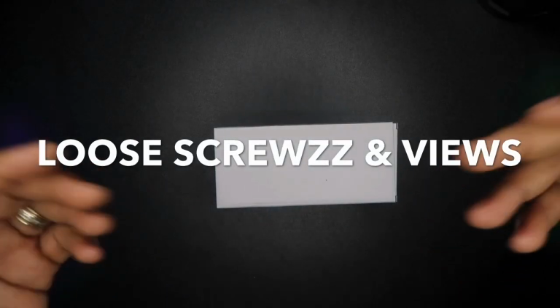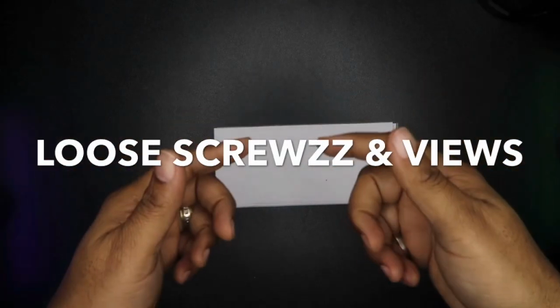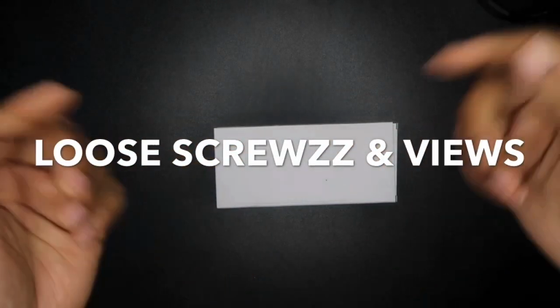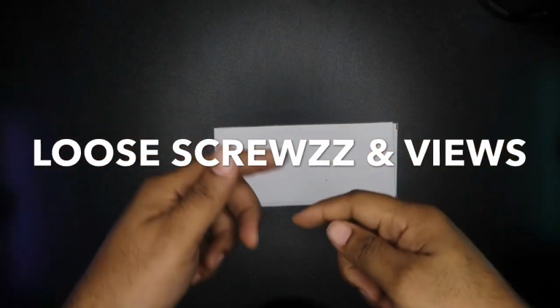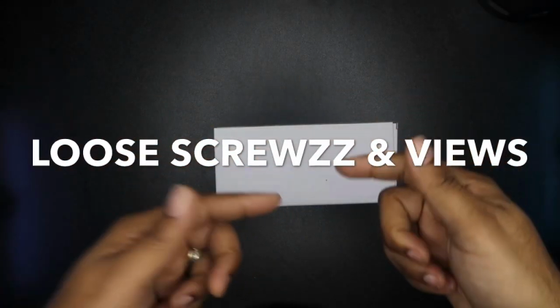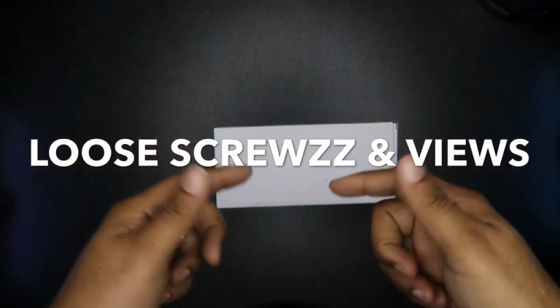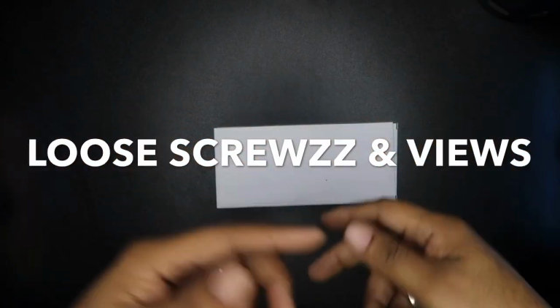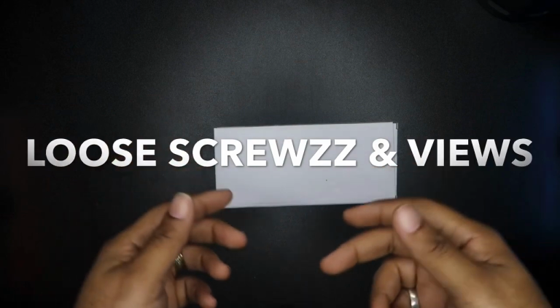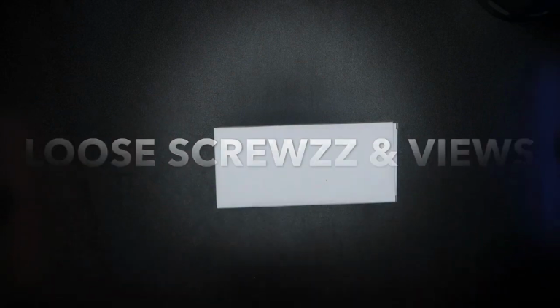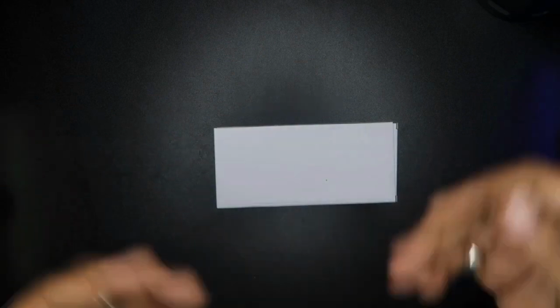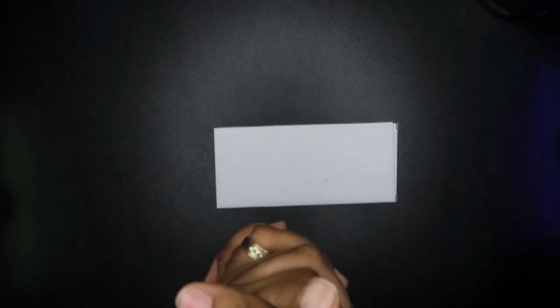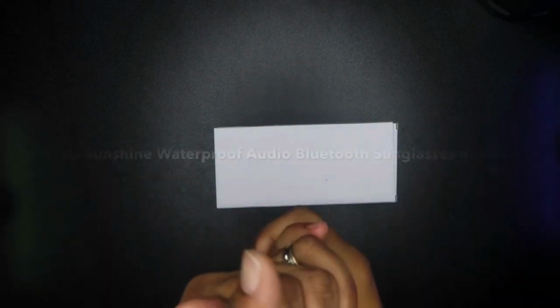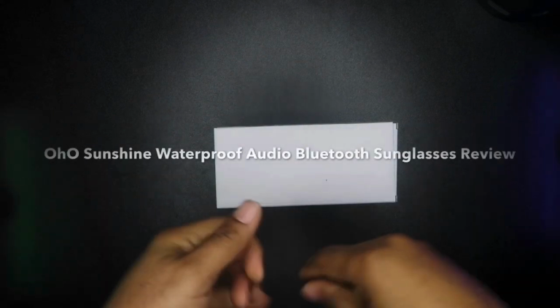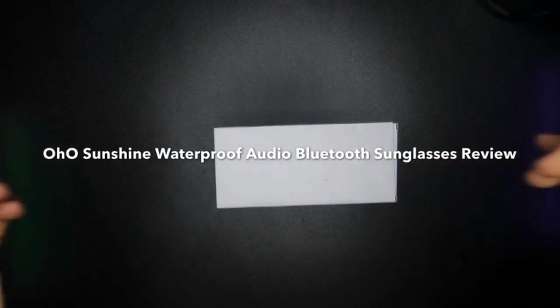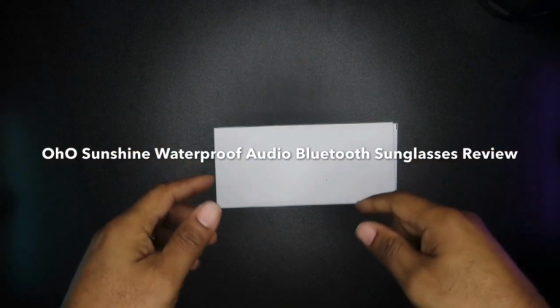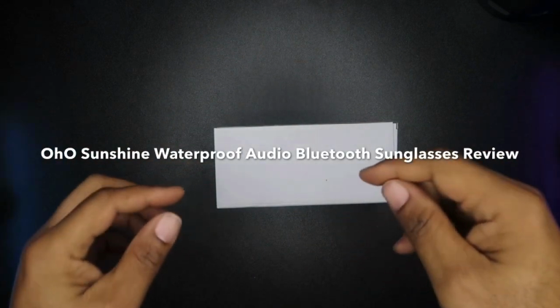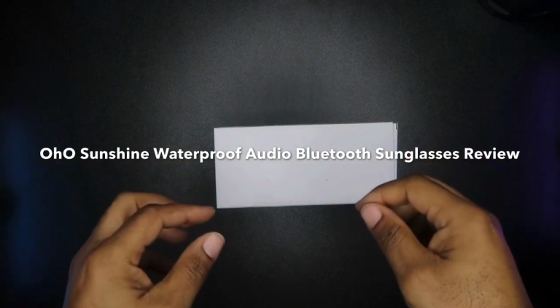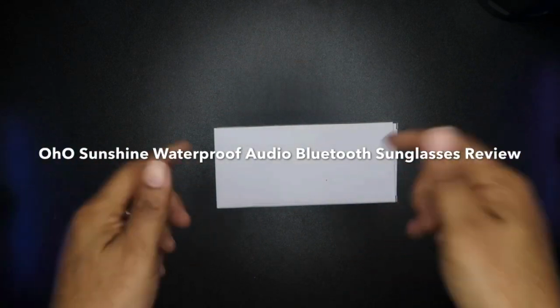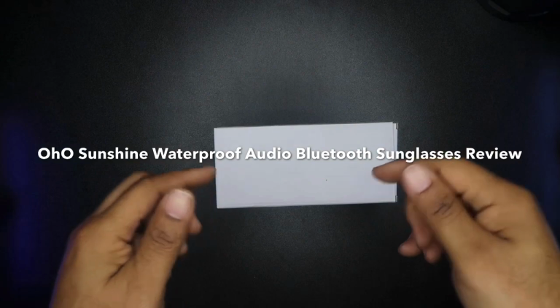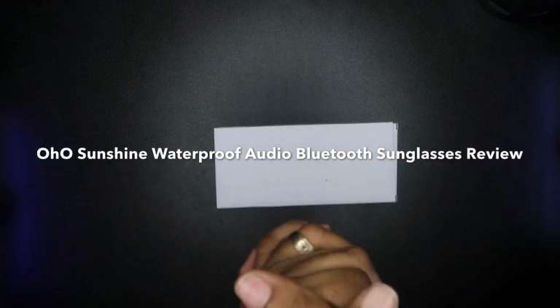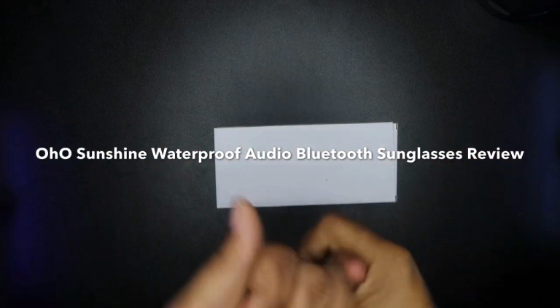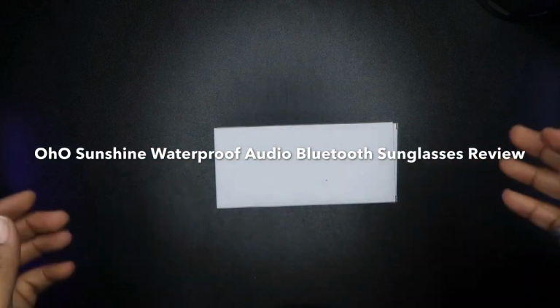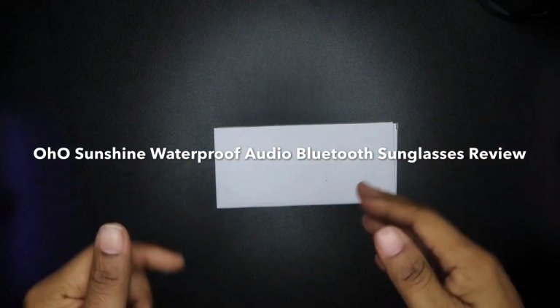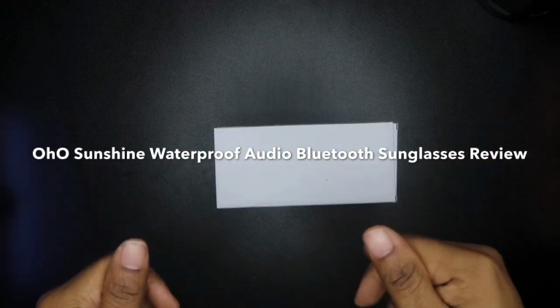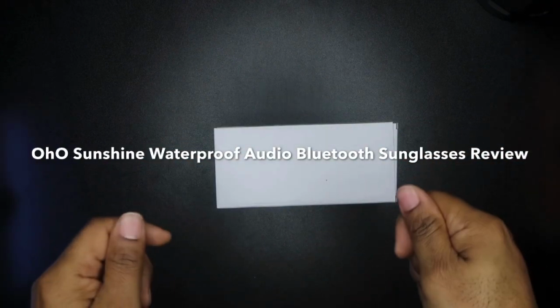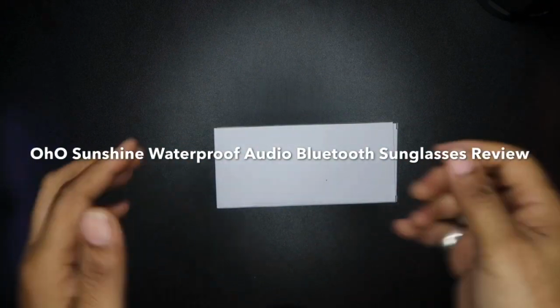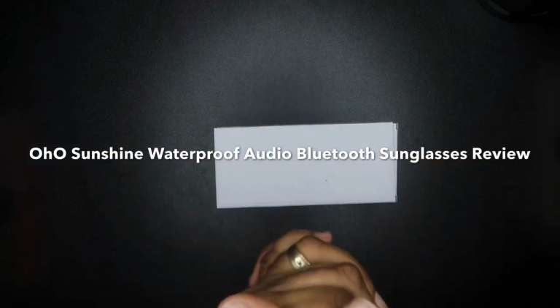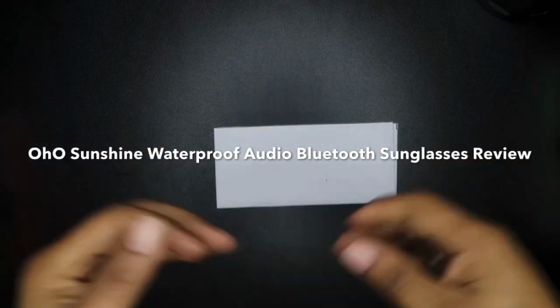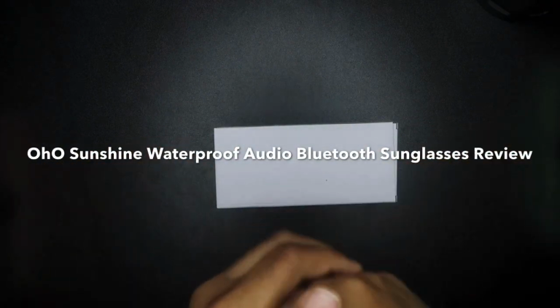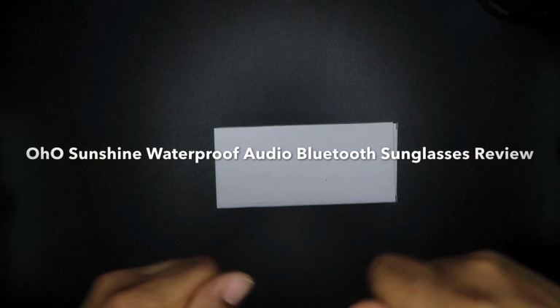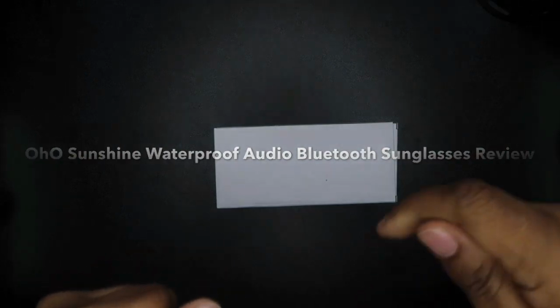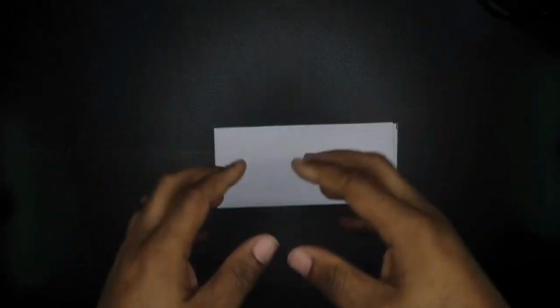Hey YouTube, it's your boy Mark, 'Screws and Views,' back with a video. Today I'll be doing a review and unboxing of some Bluetooth sunglasses from a company called Ohio.